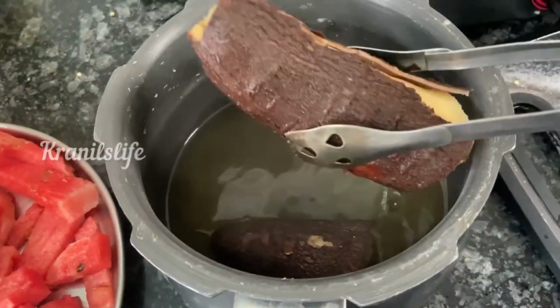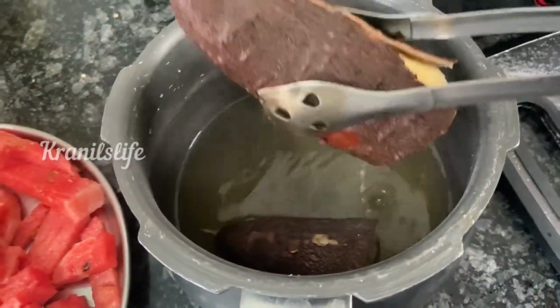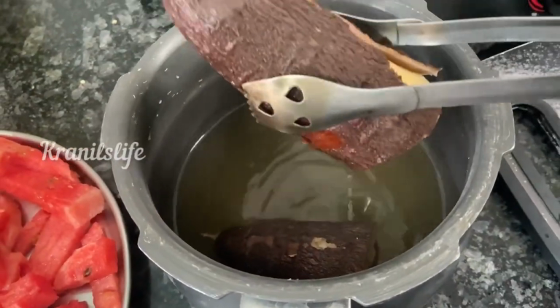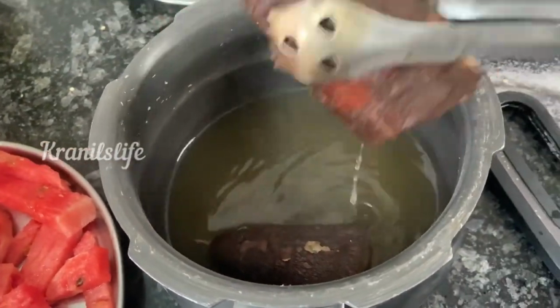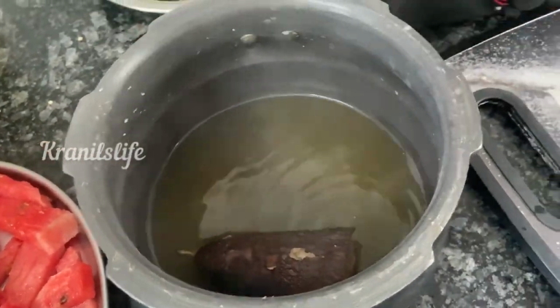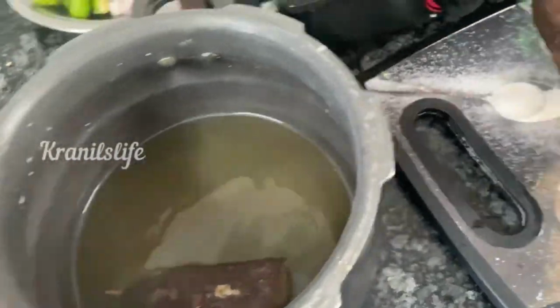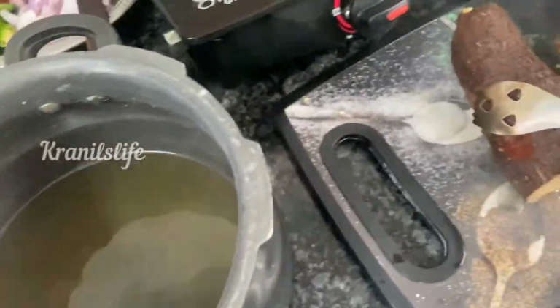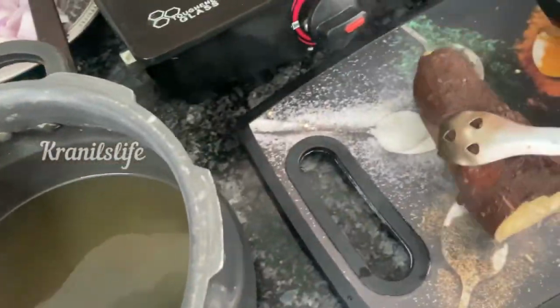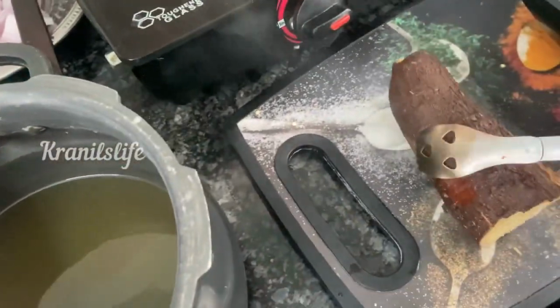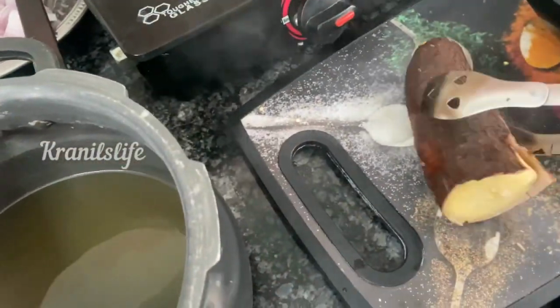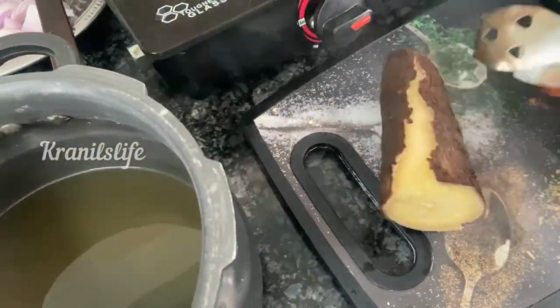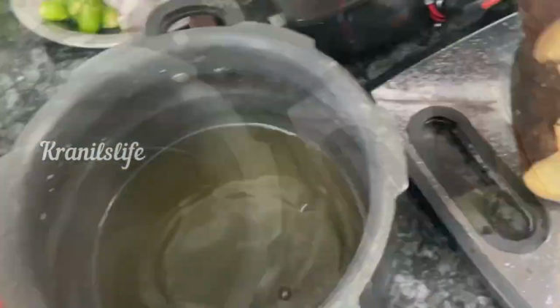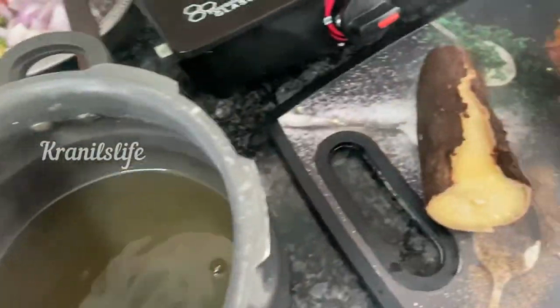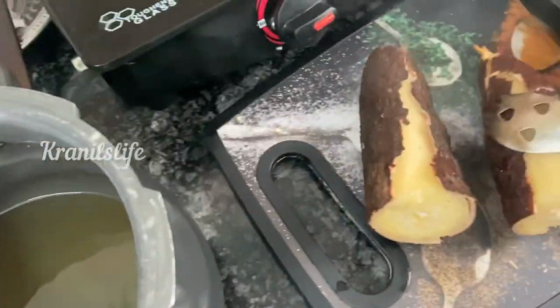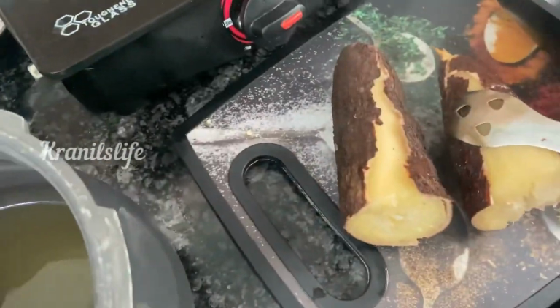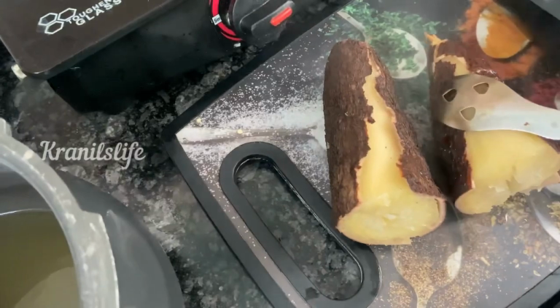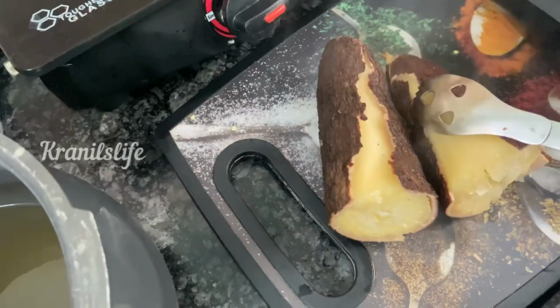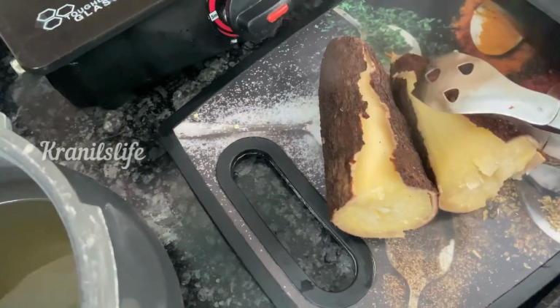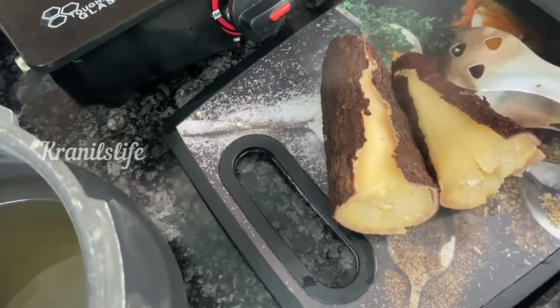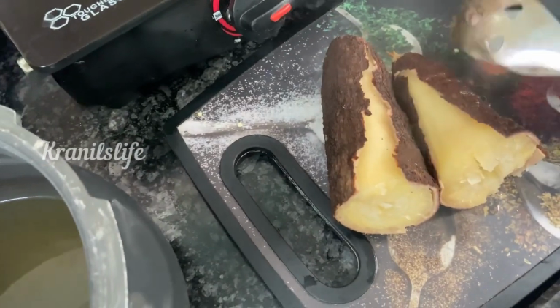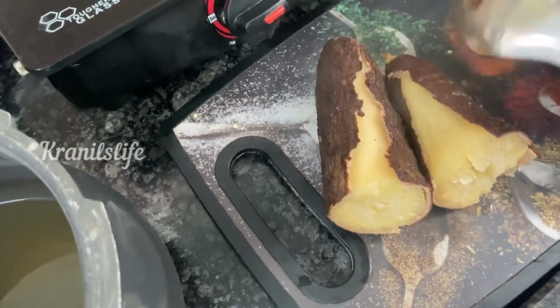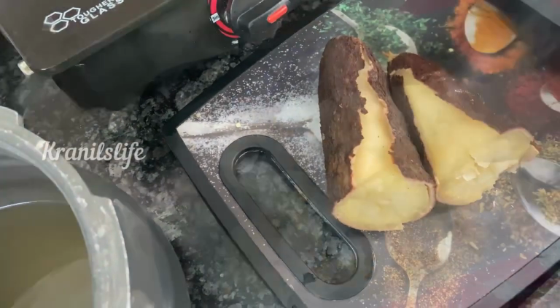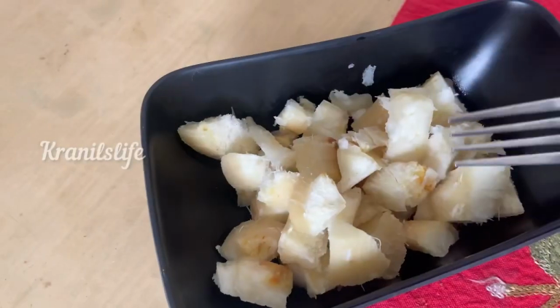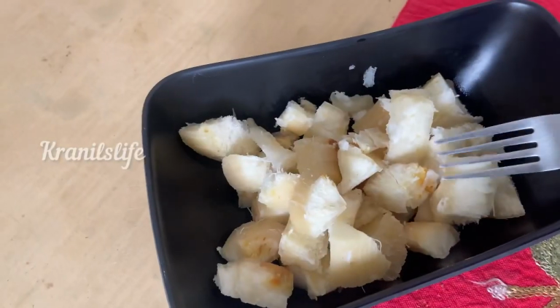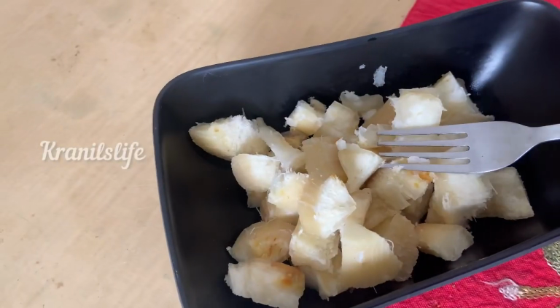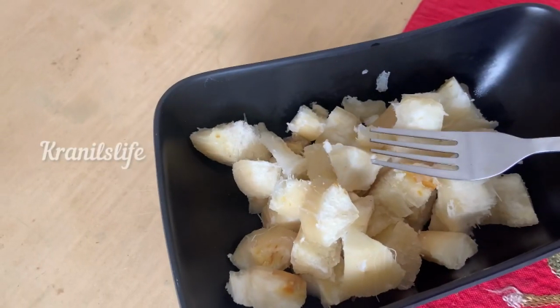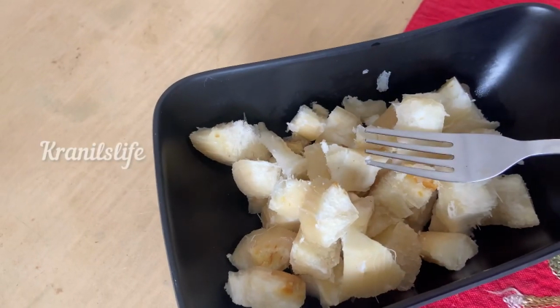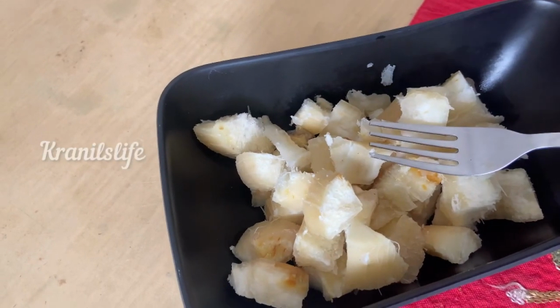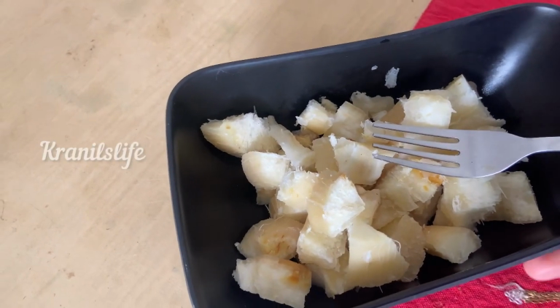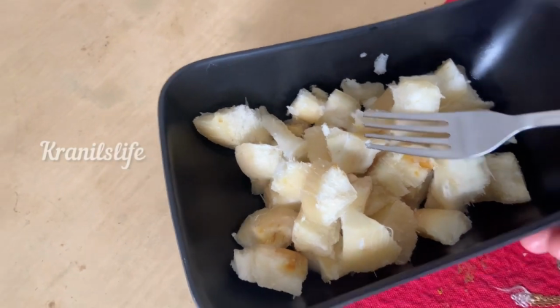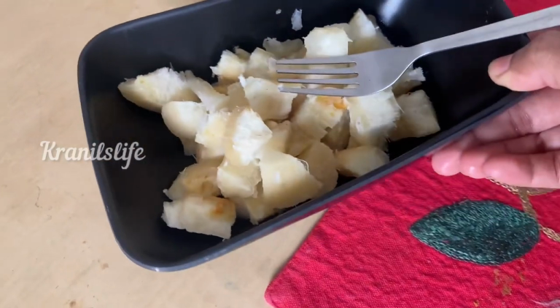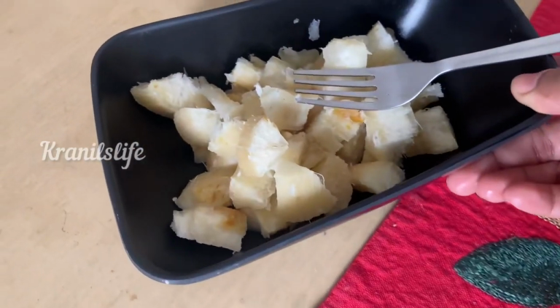Once the tapioca is cooked completely, the outer layer has to be removed easily — that's the method of cooking tapioca. I cut it down and kept it on the table.